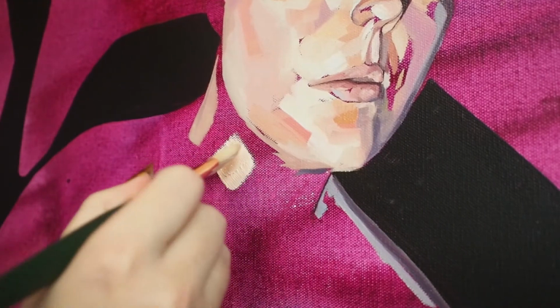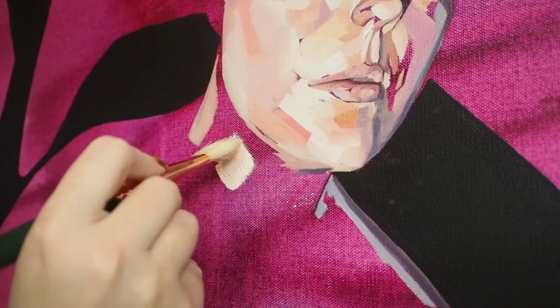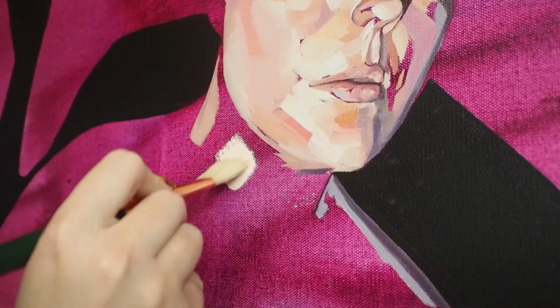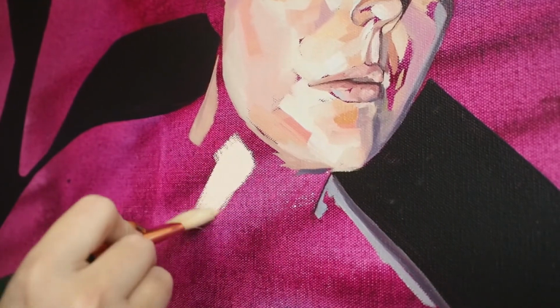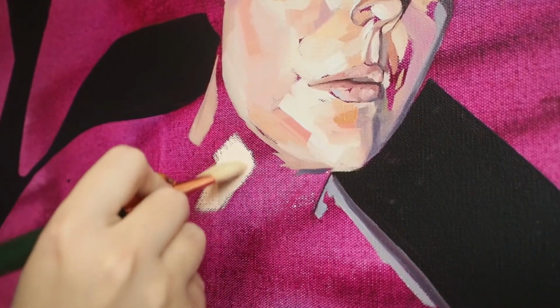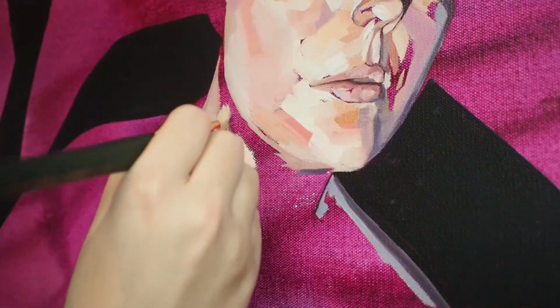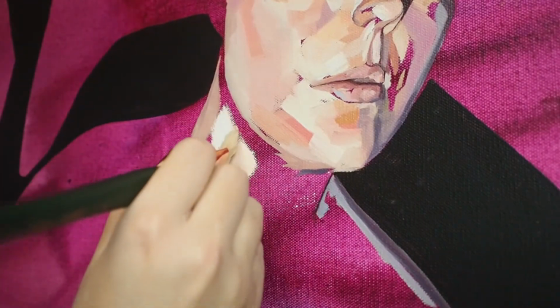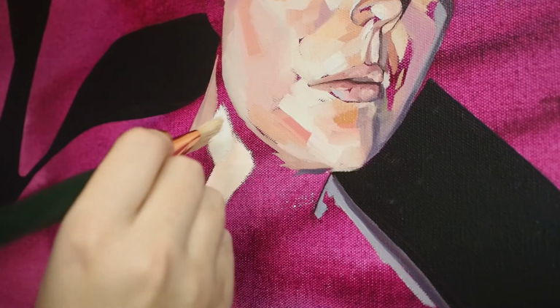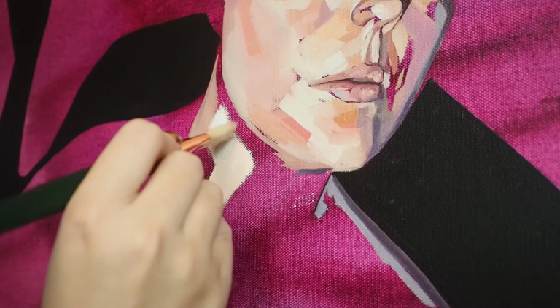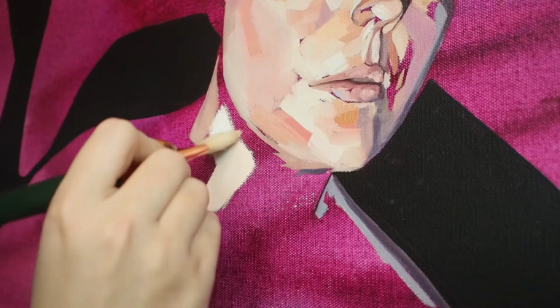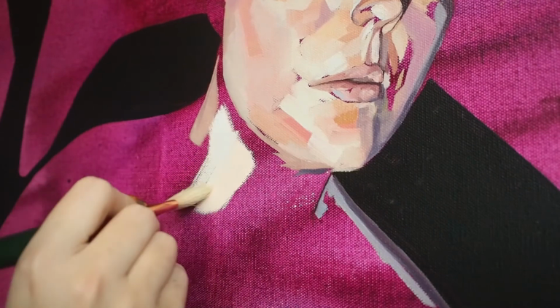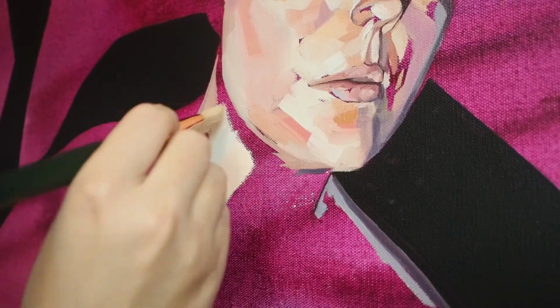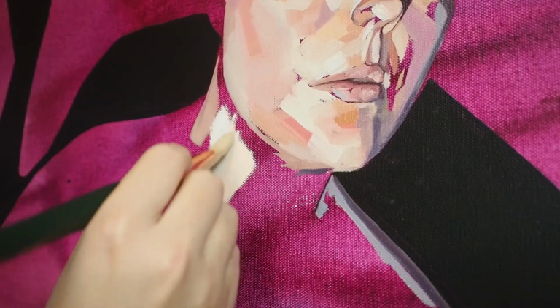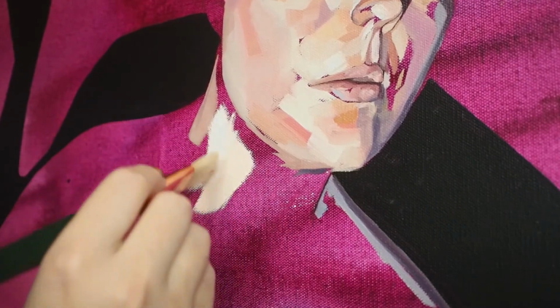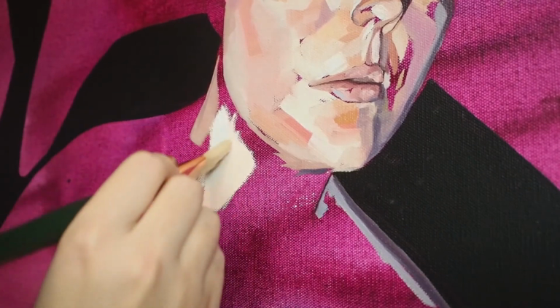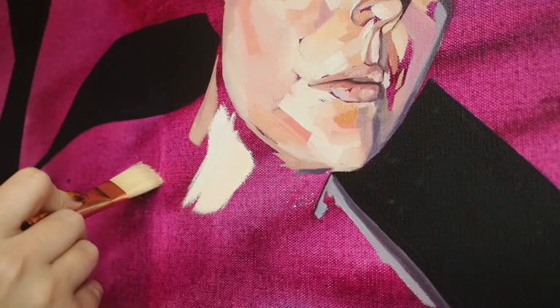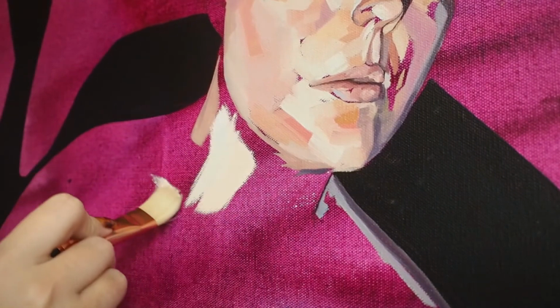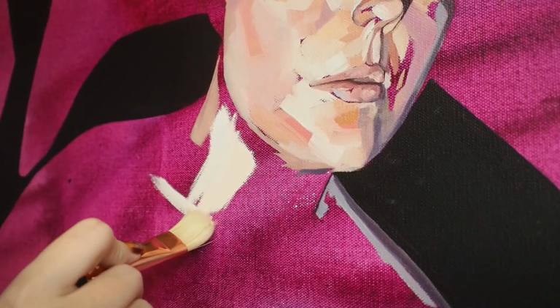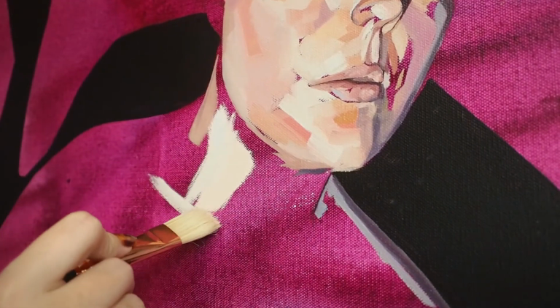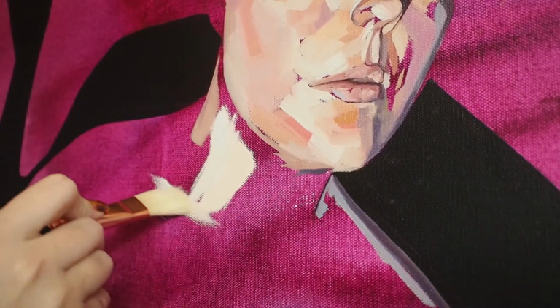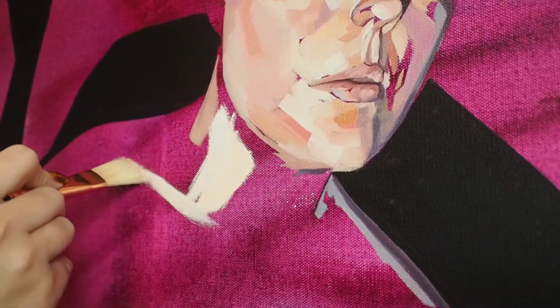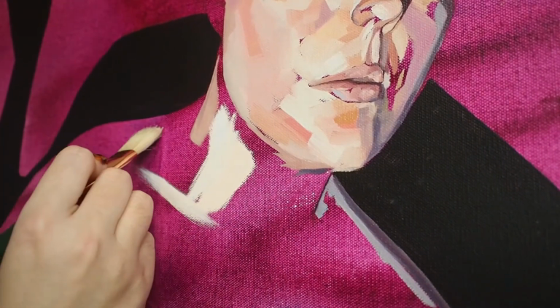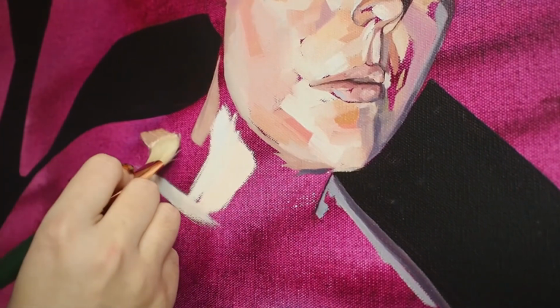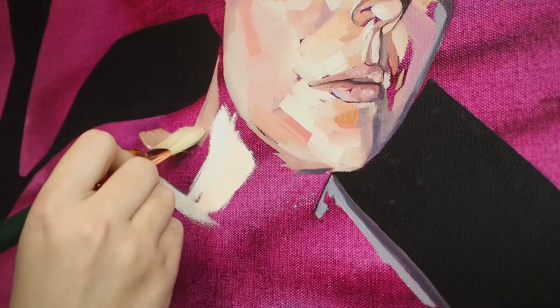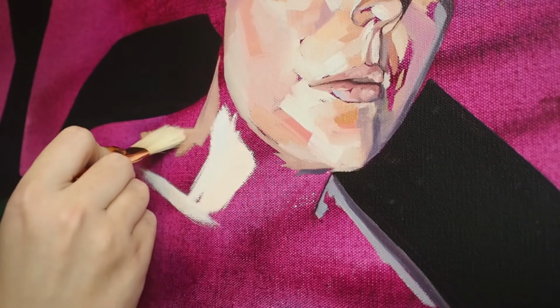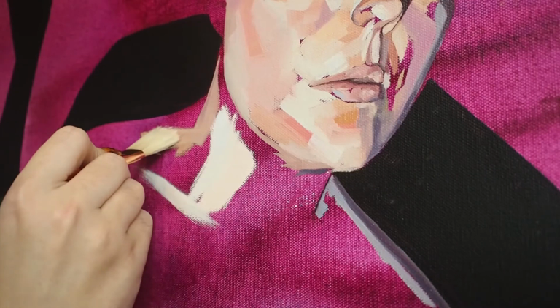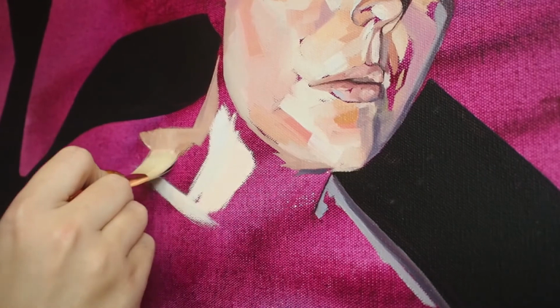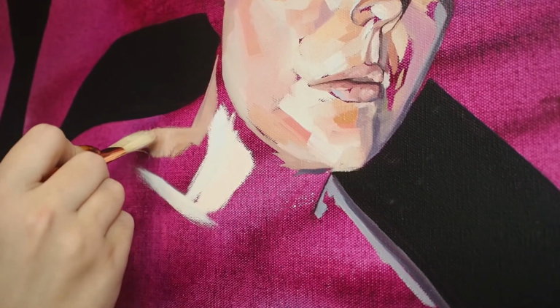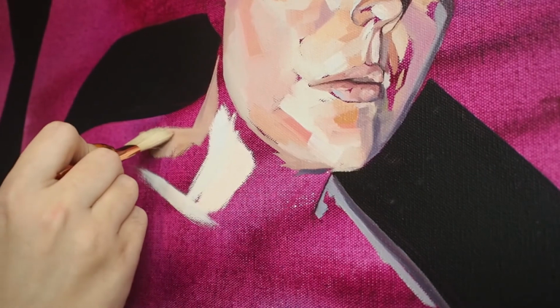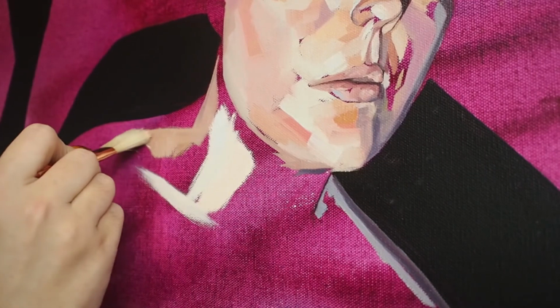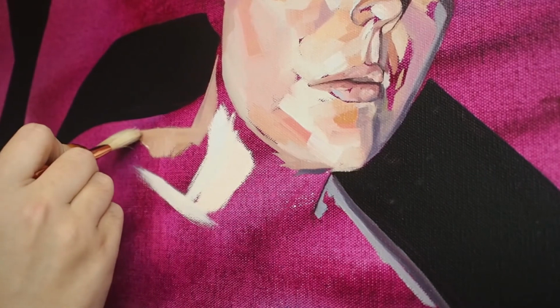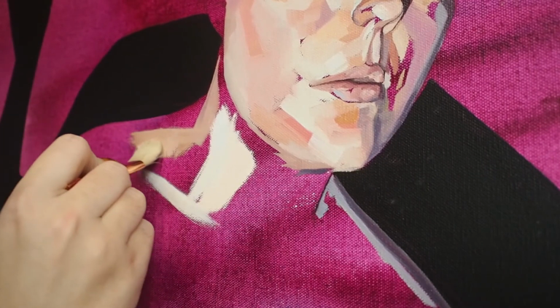In addition, the handles are perfectly balanced so that strokes are effortless and make the desired mark every time. Flats are the preferred shape for landscape painters like Matt Smith and William Scott Jennings.